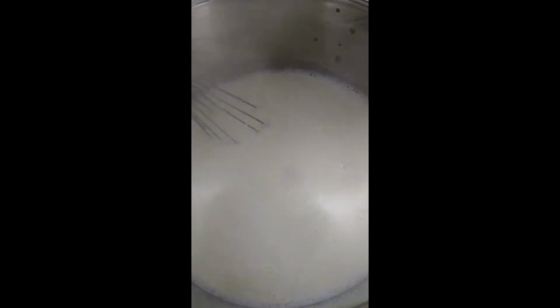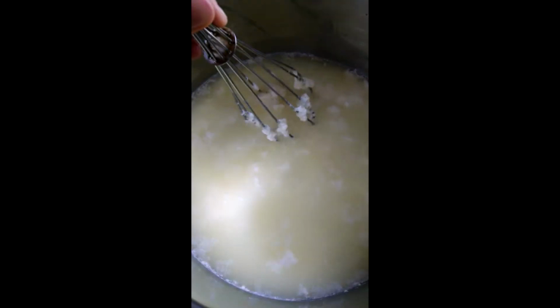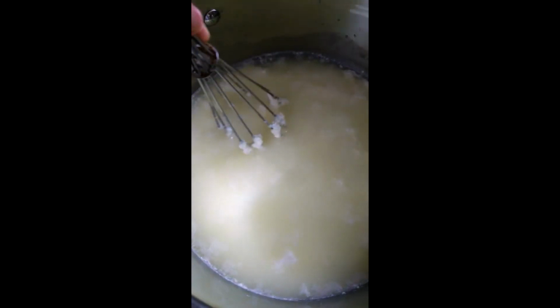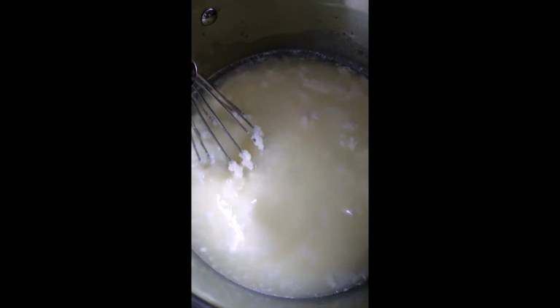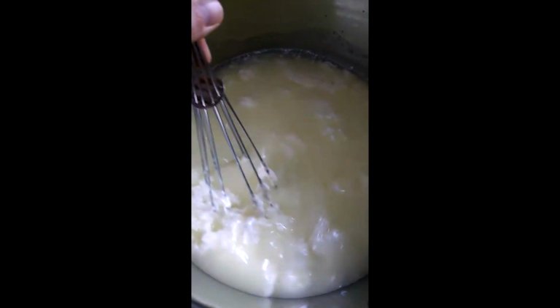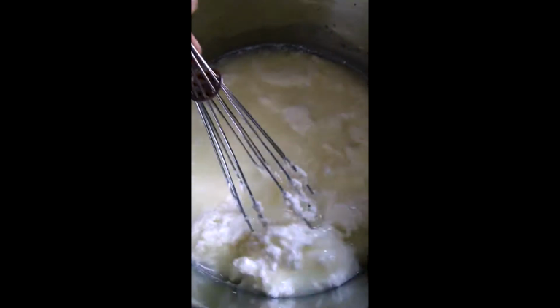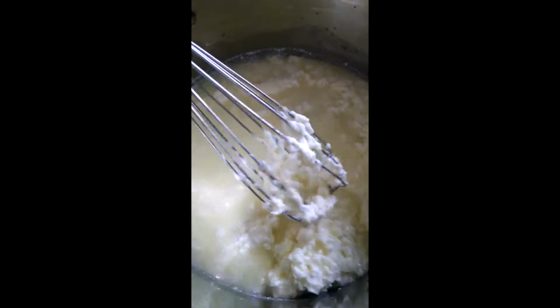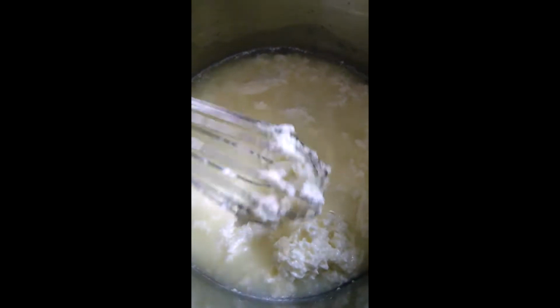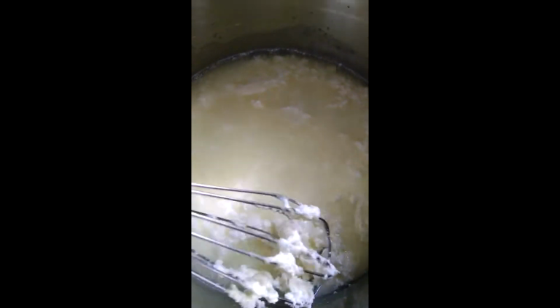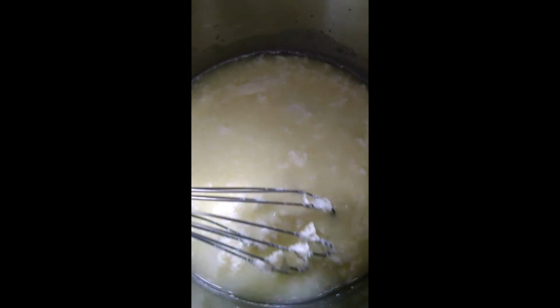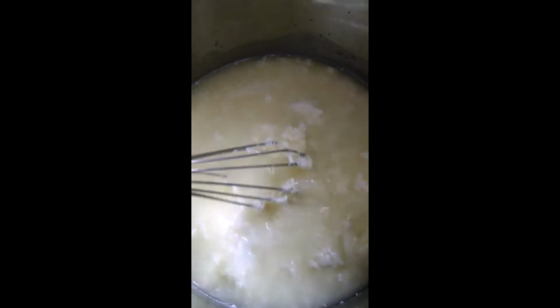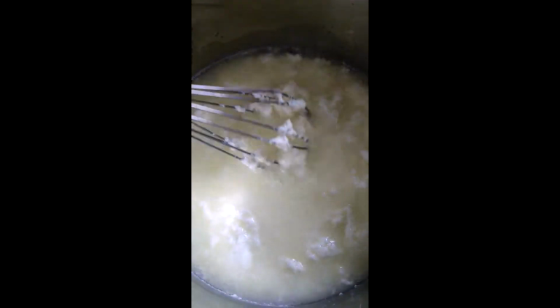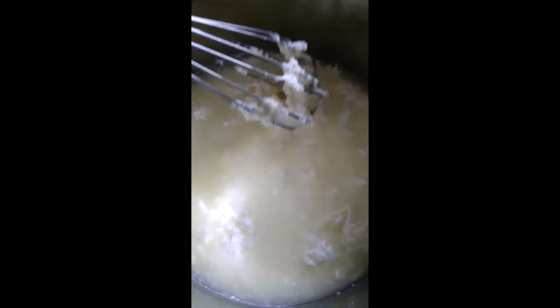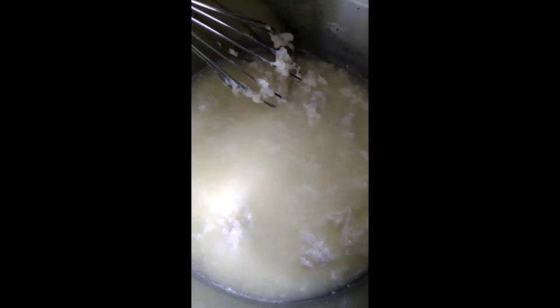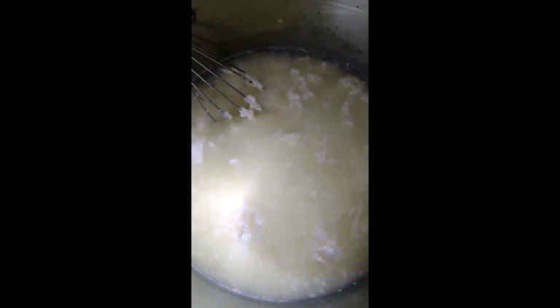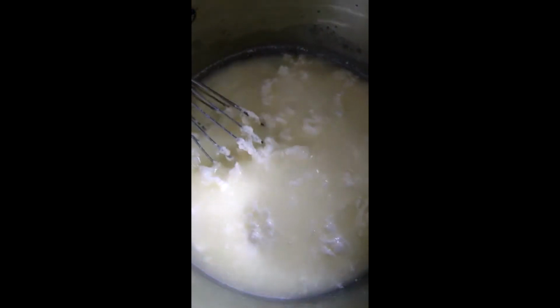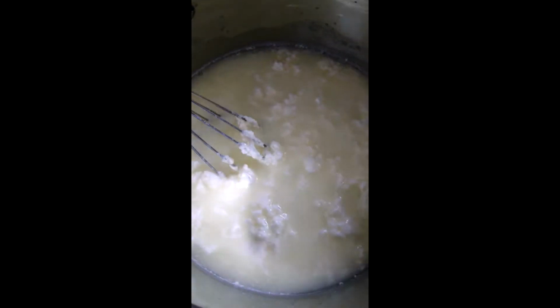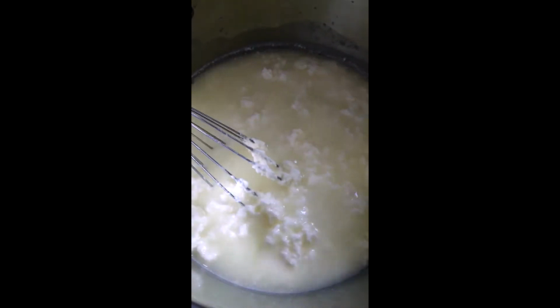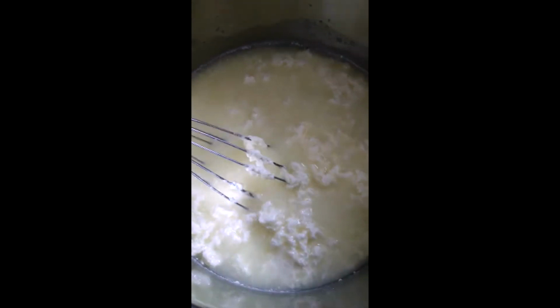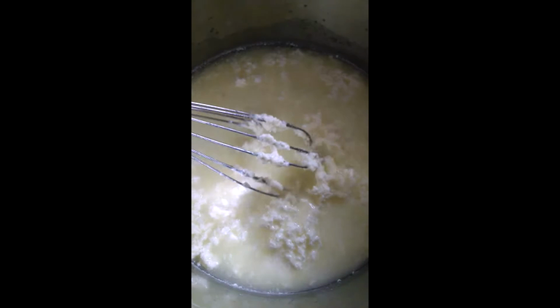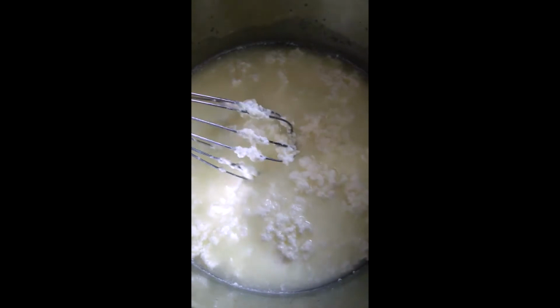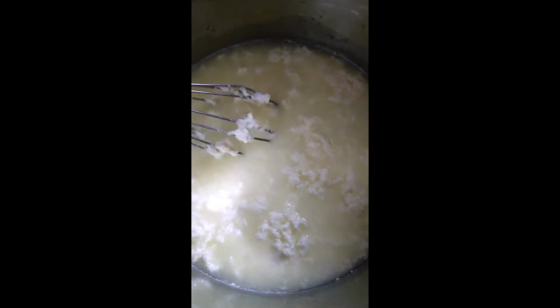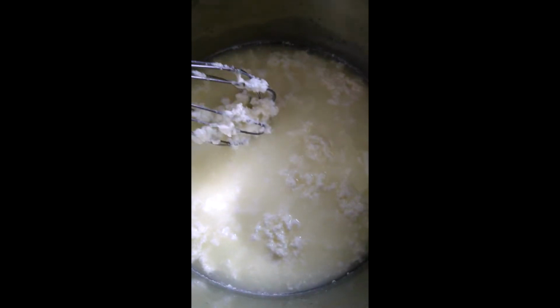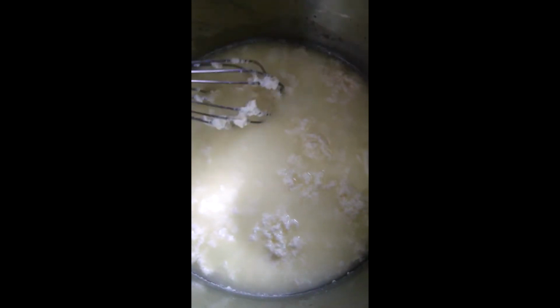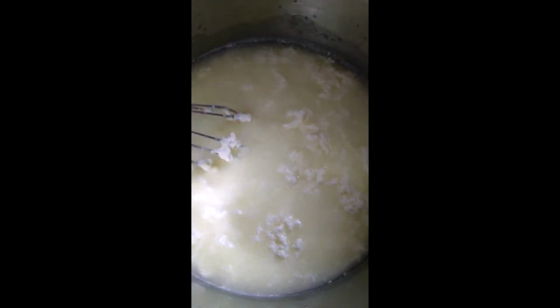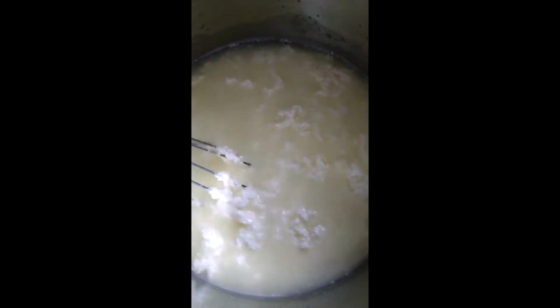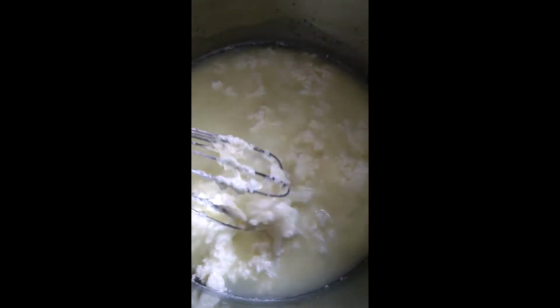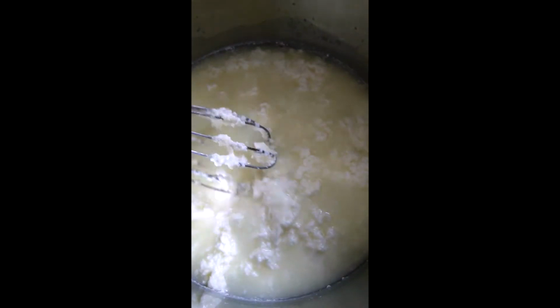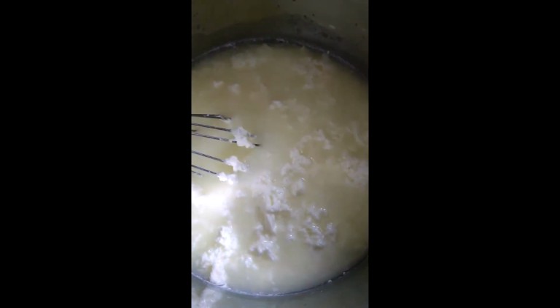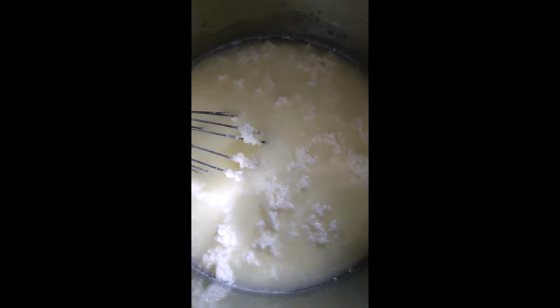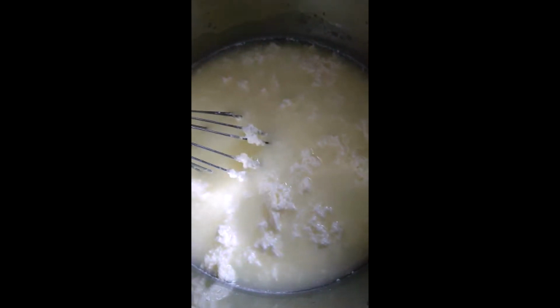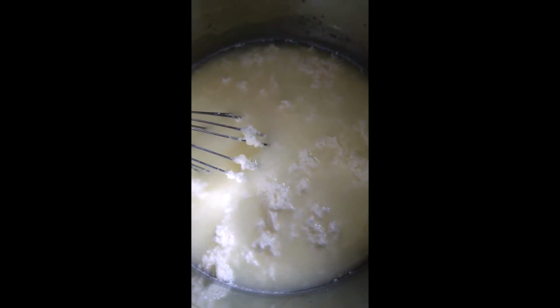At this point all of the curds have separated, so I'm going to go ahead and put them in a cheesecloth to get the whey out.